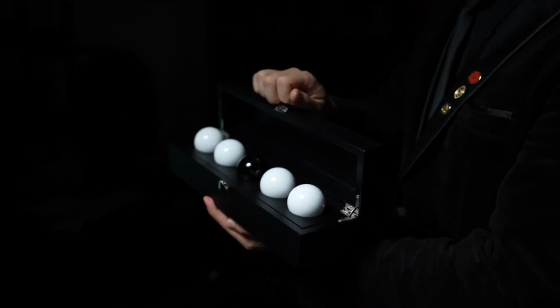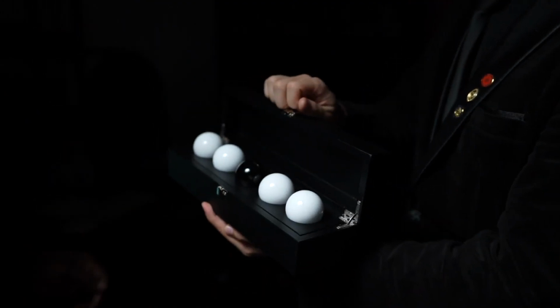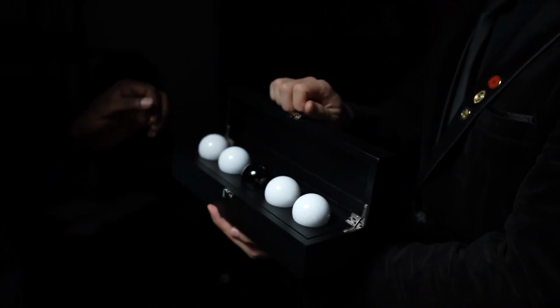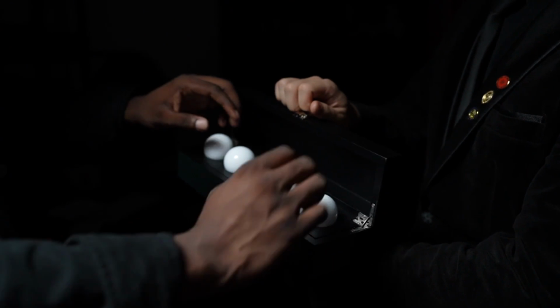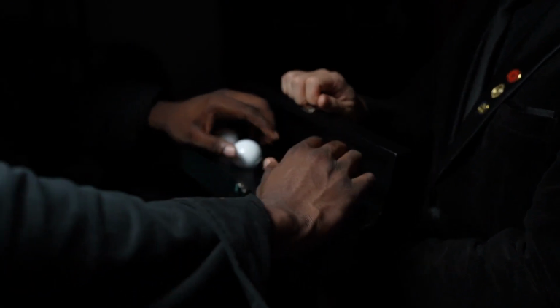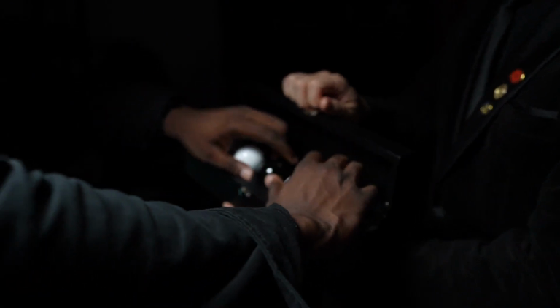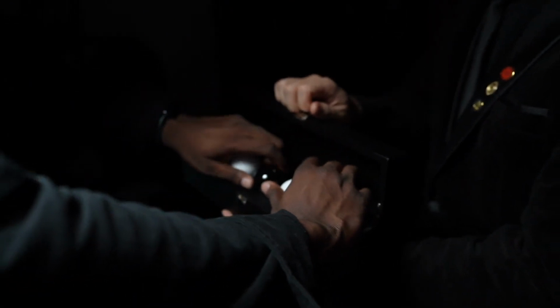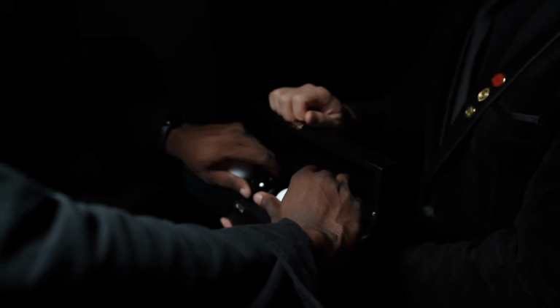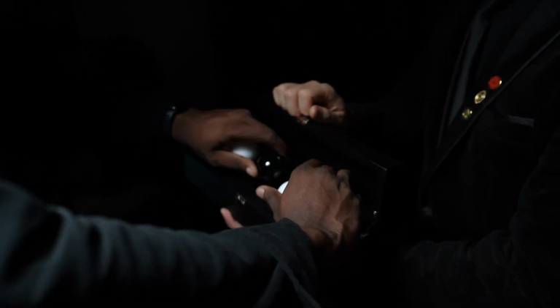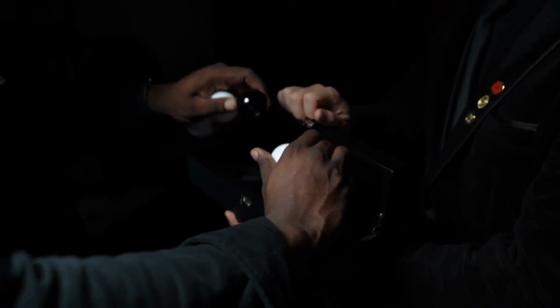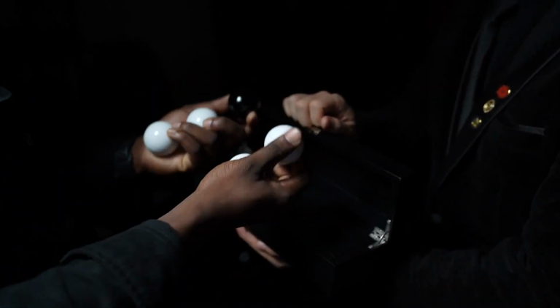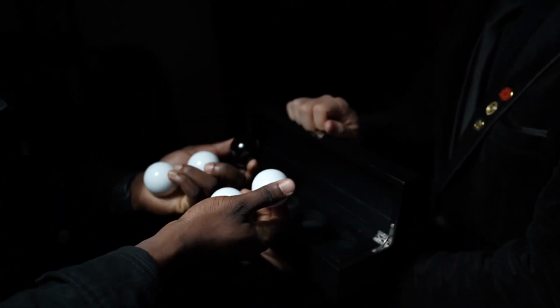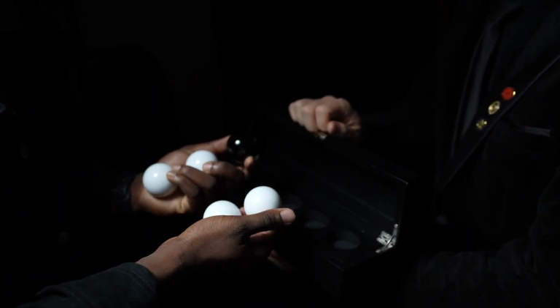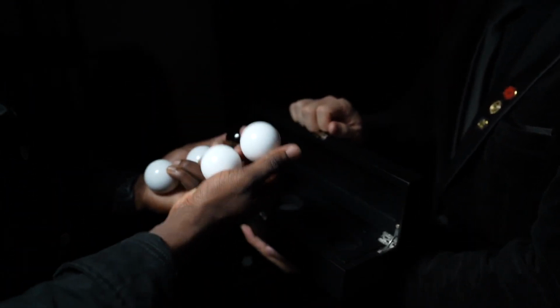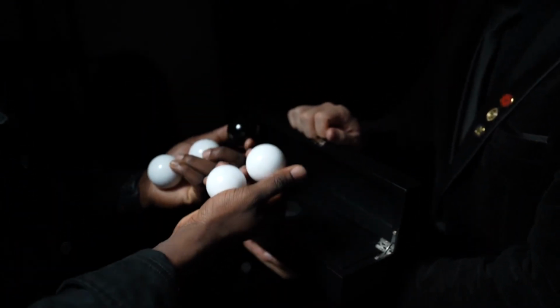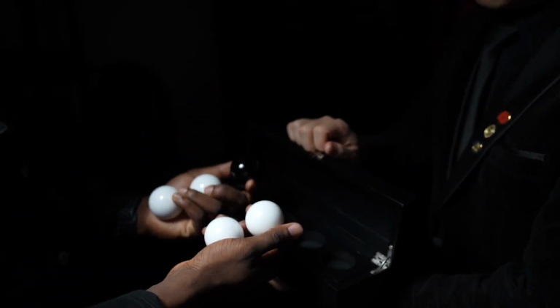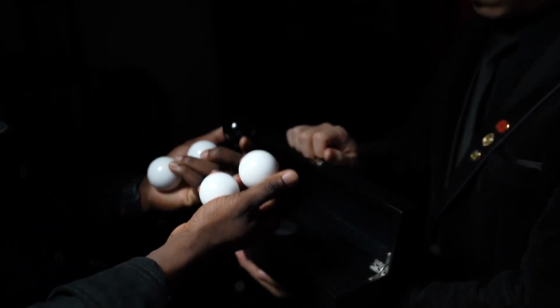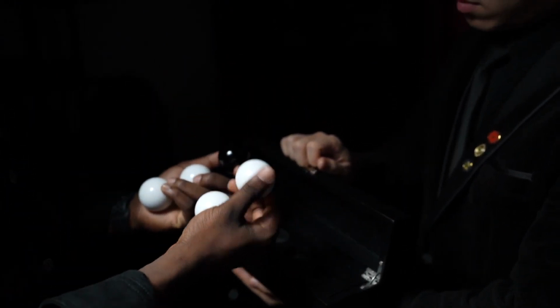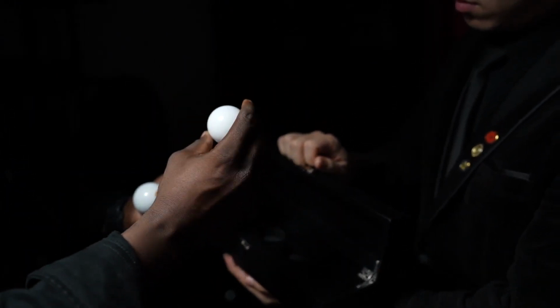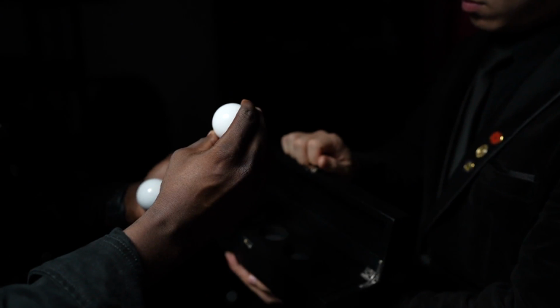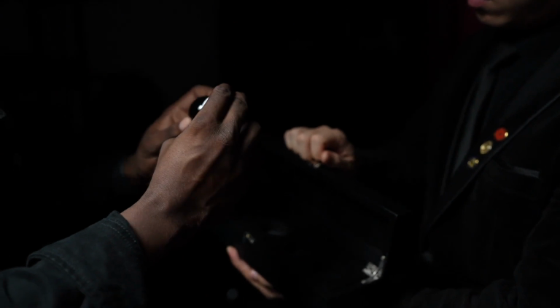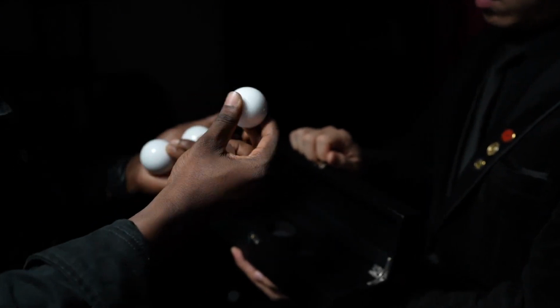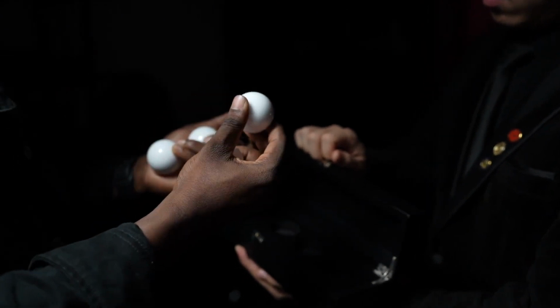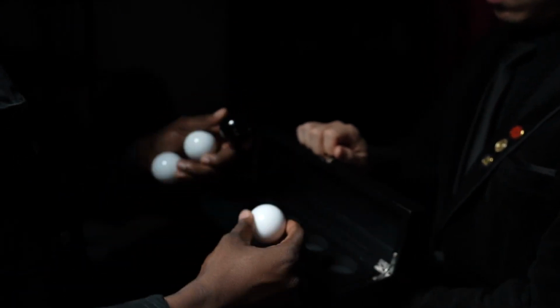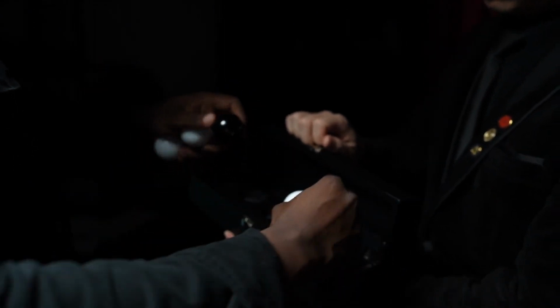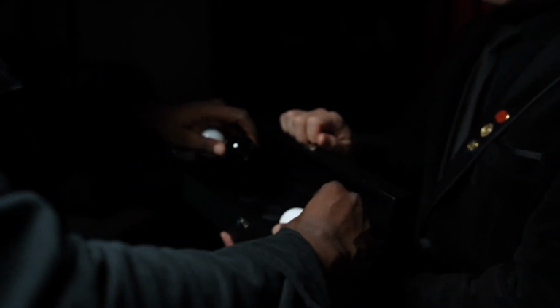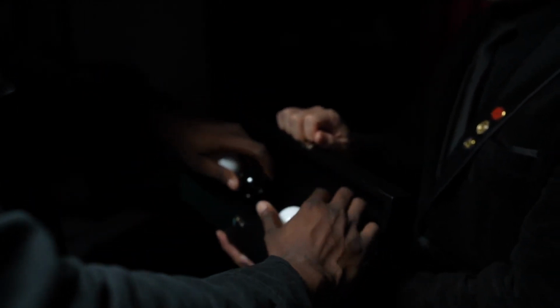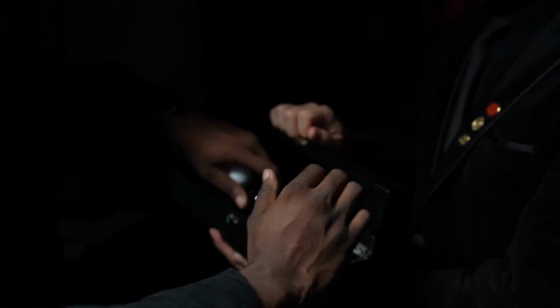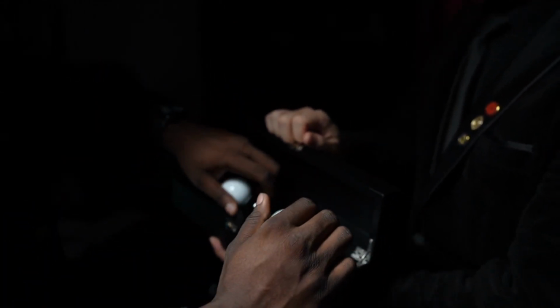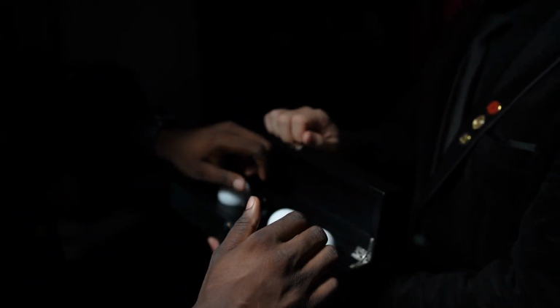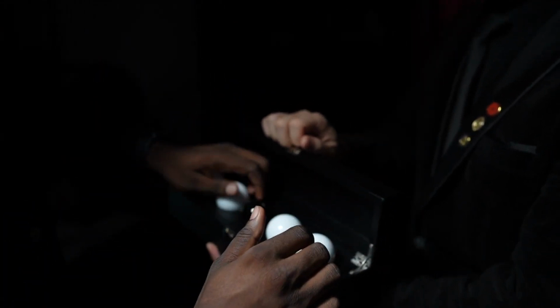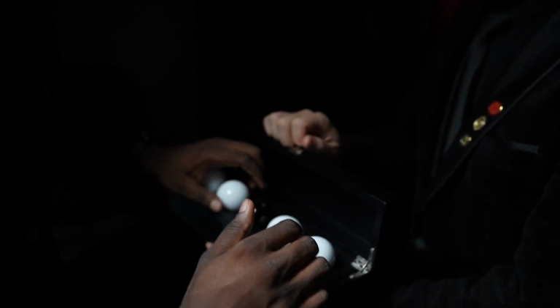Feel free to let your audience inspect both the balls and the wooden storage. Apart from the balls having the same weight, they all look completely normal and no one would suspect a thing.